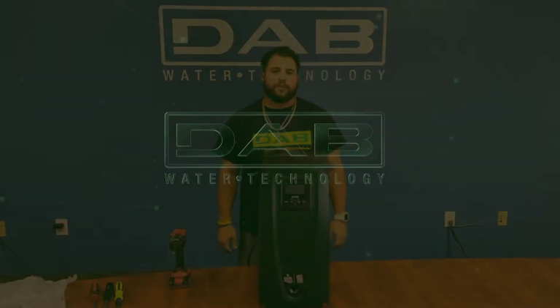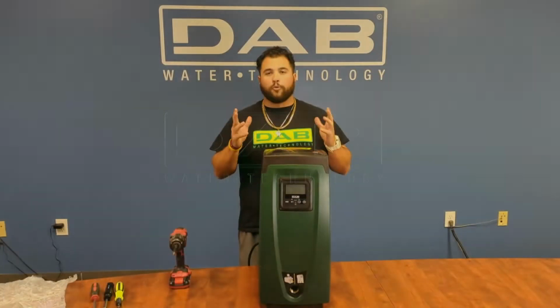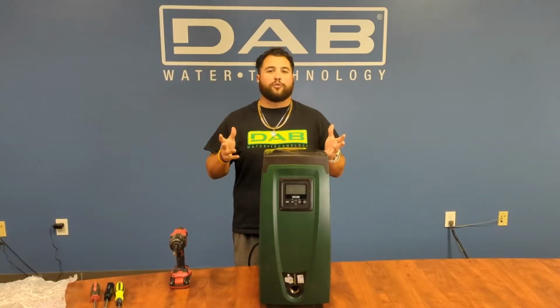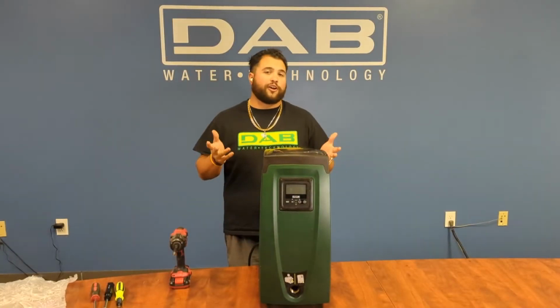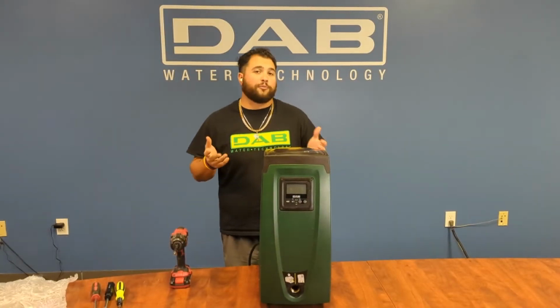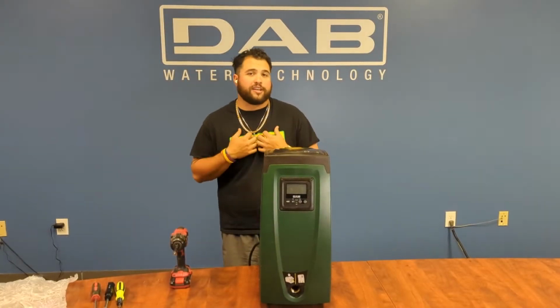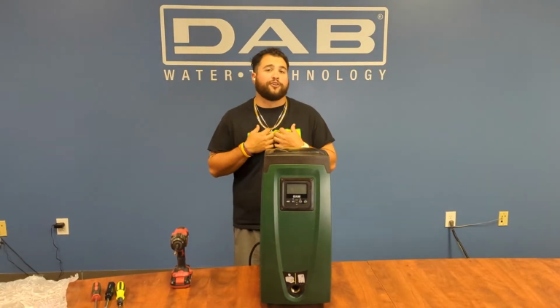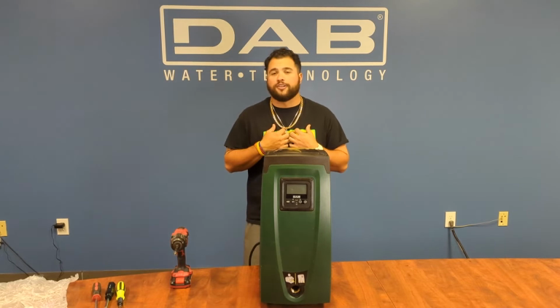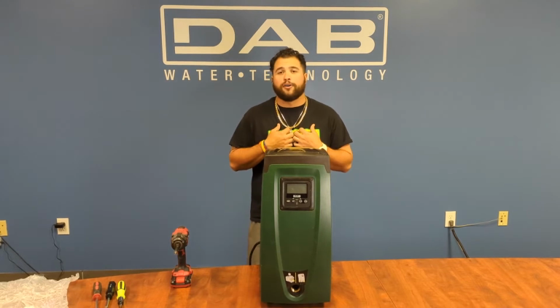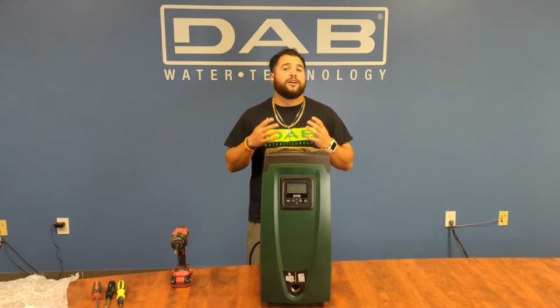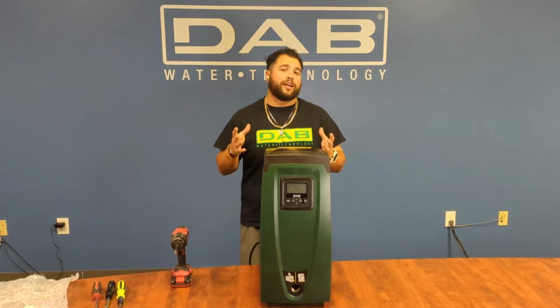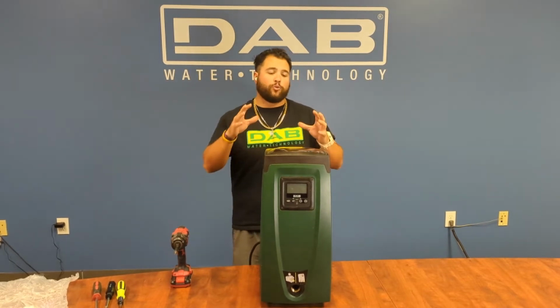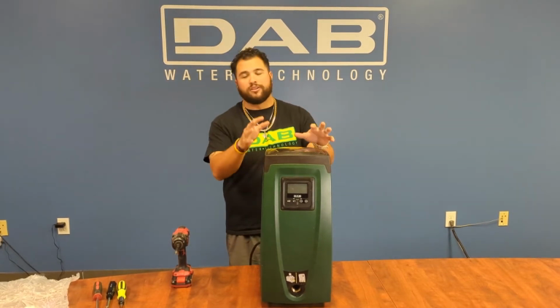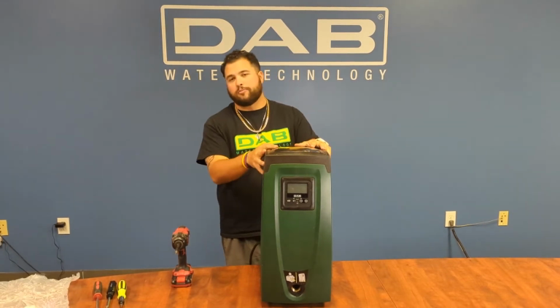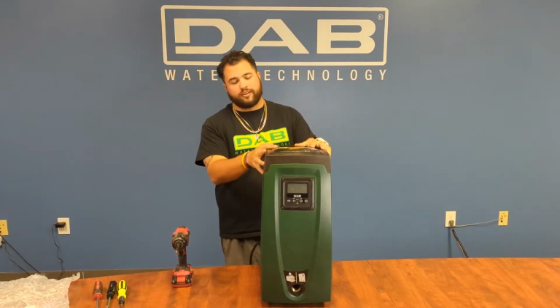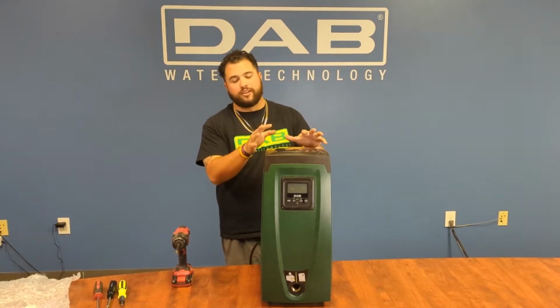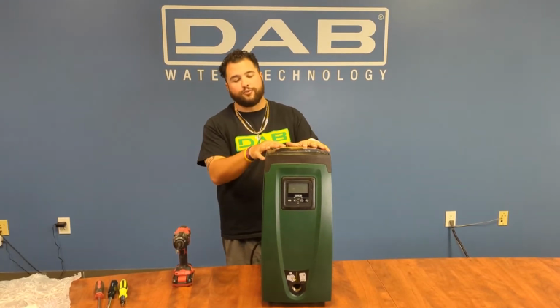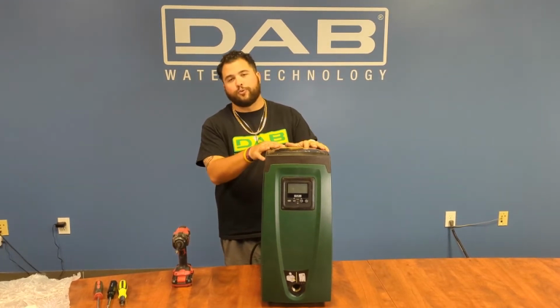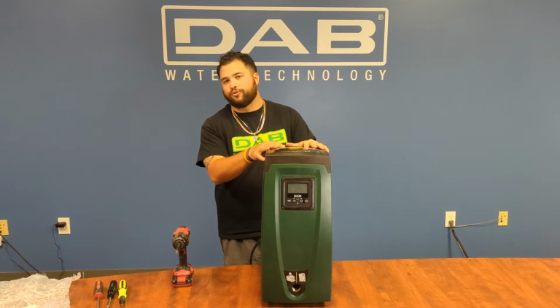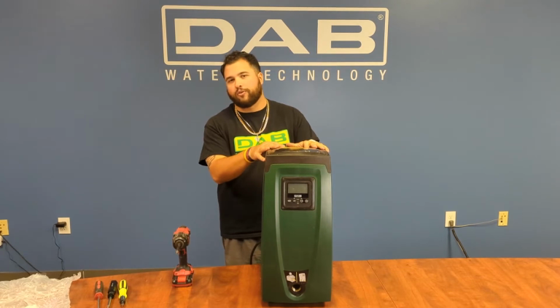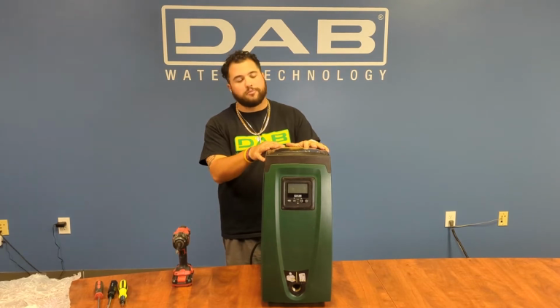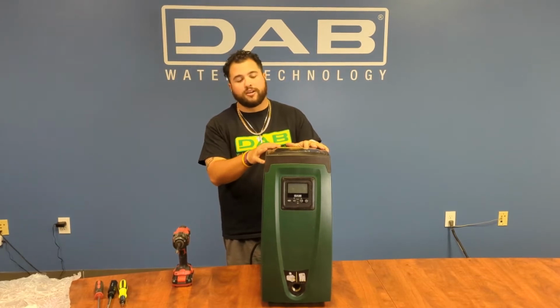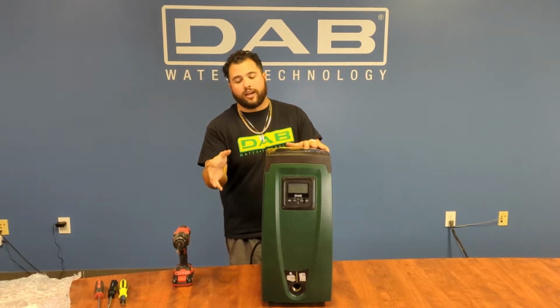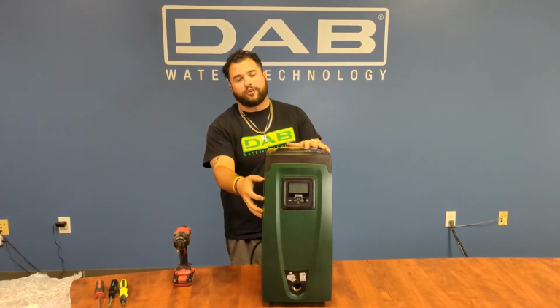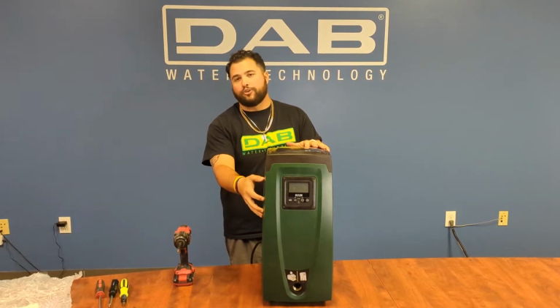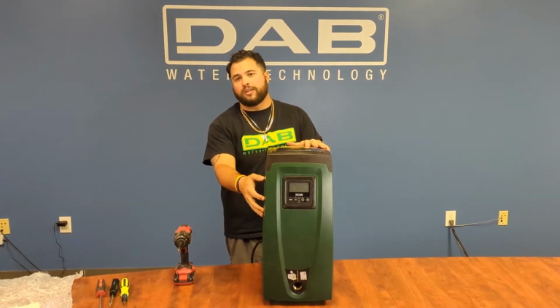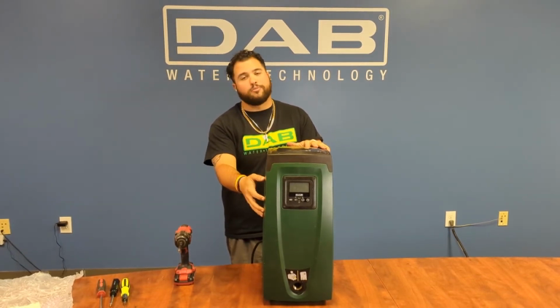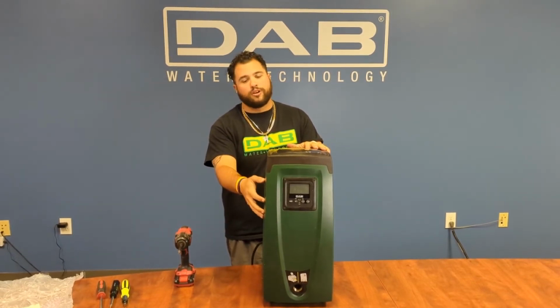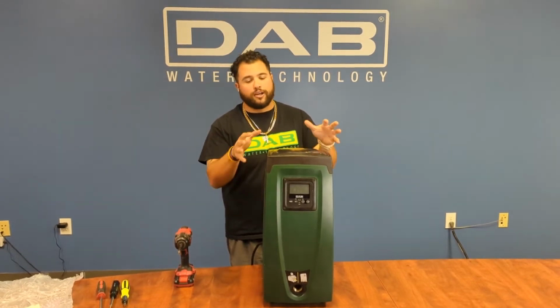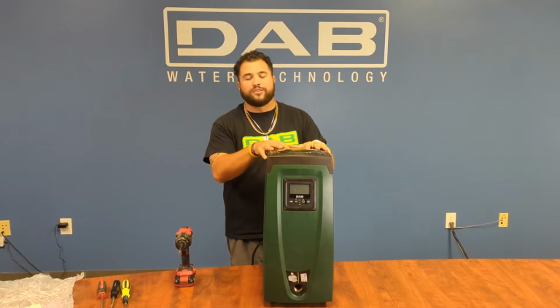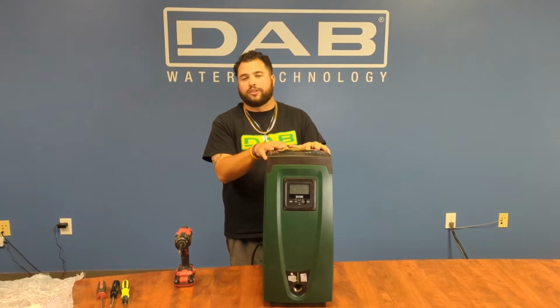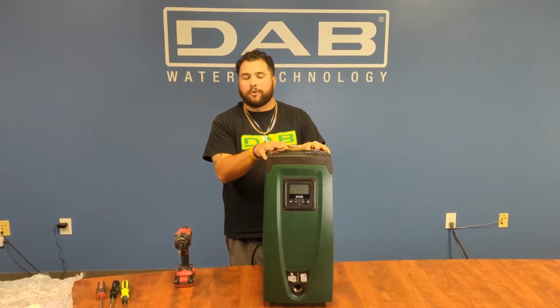Good morning everyone, or good afternoon. My name is Zane Vanhoeg here at DAB Pumps. Today we will be disassembling the 220 to 240 volt EasyBox, installing a new PCB board, and then reassembling the pump back.